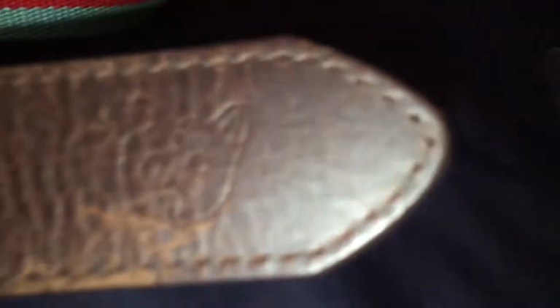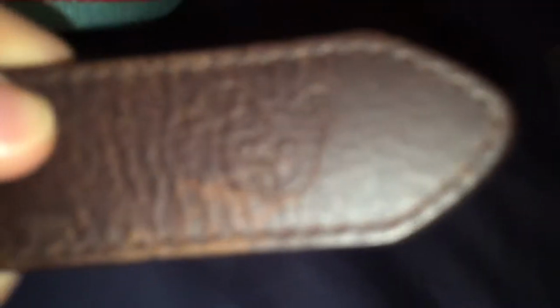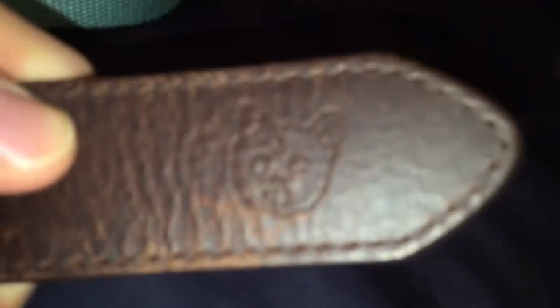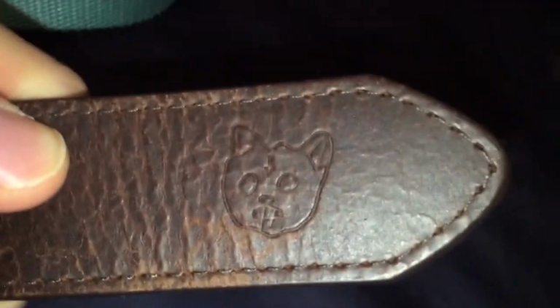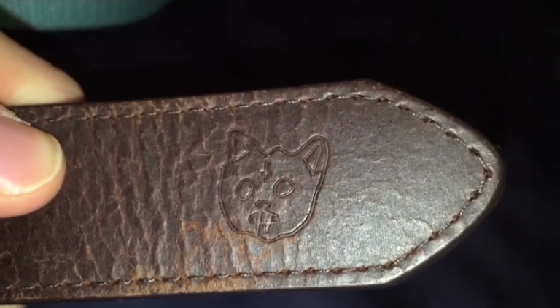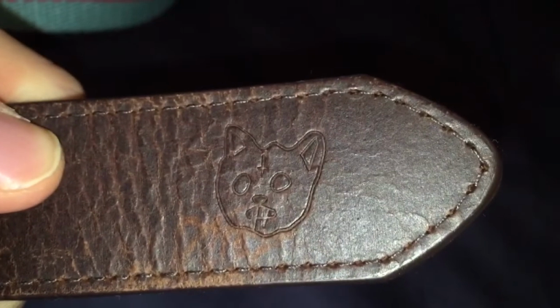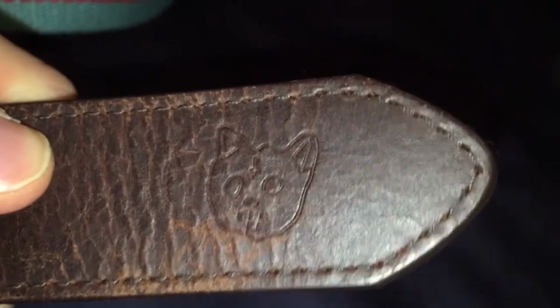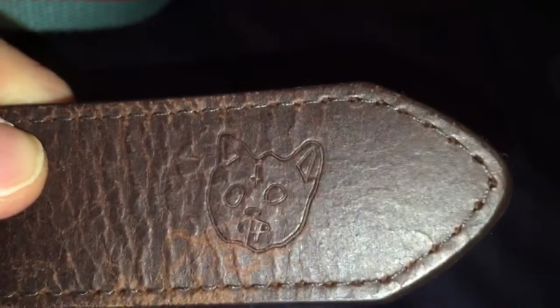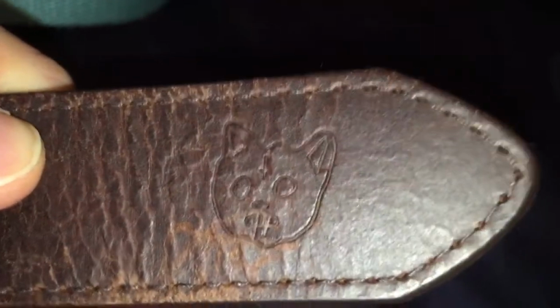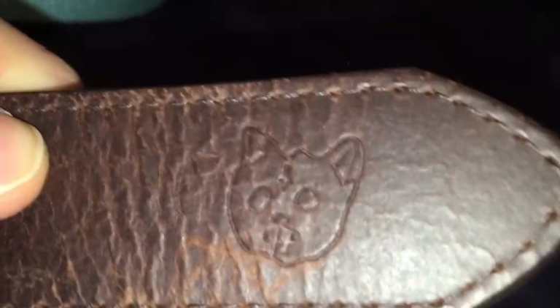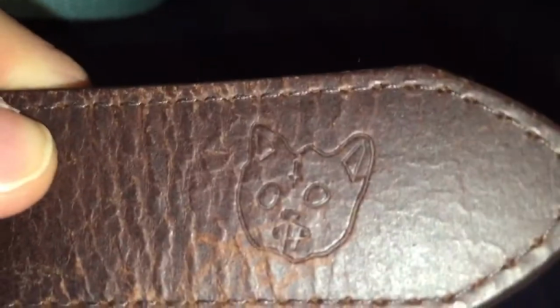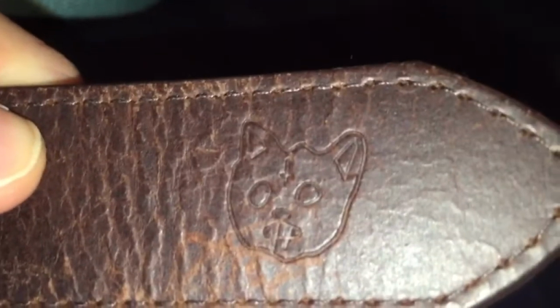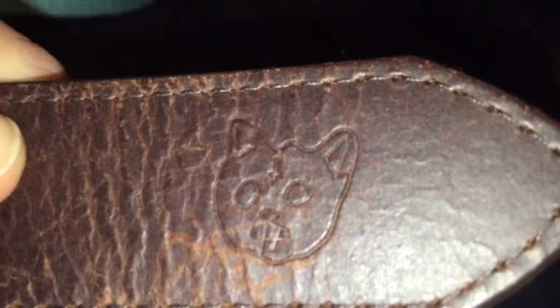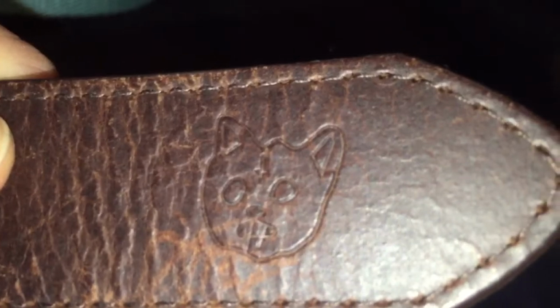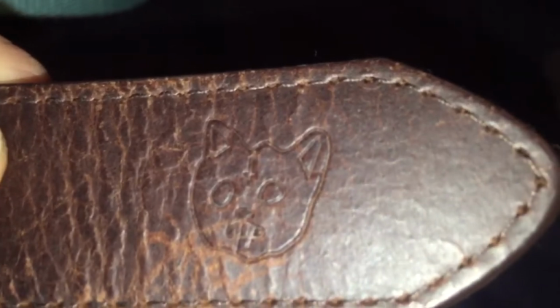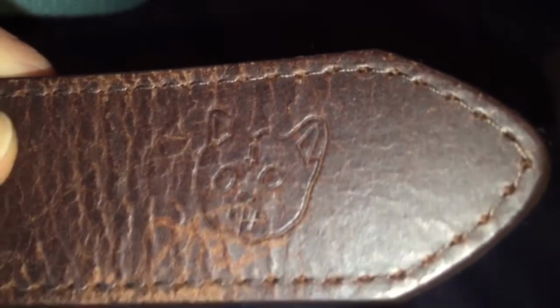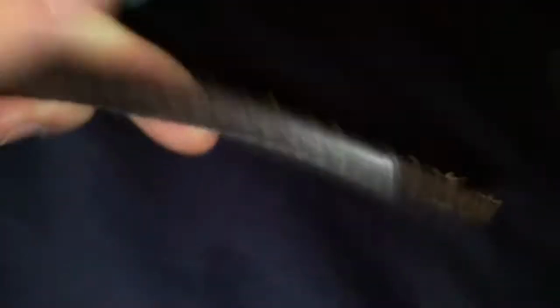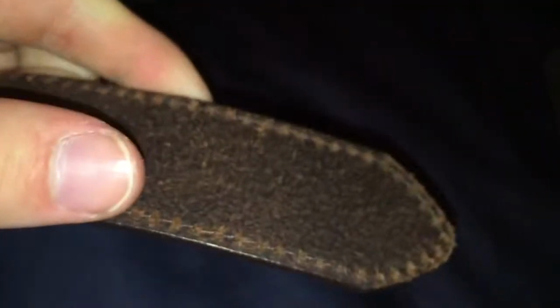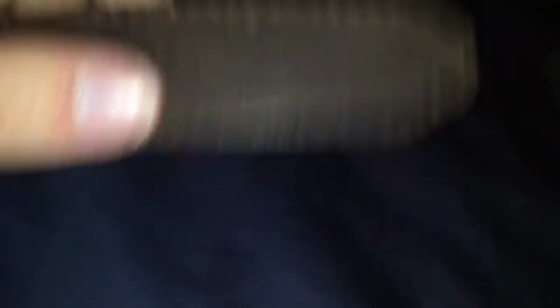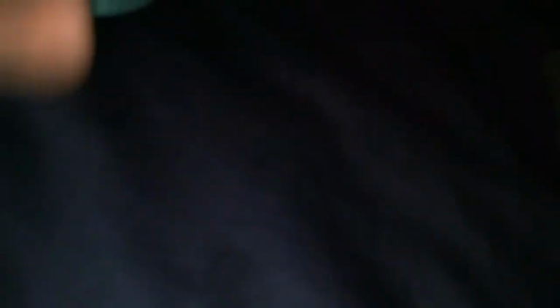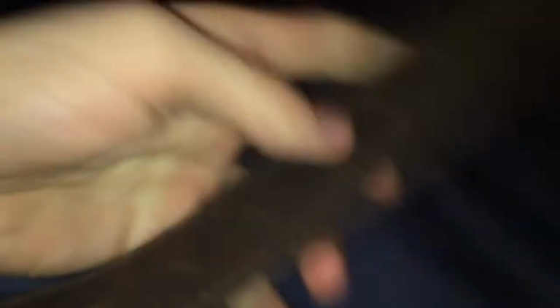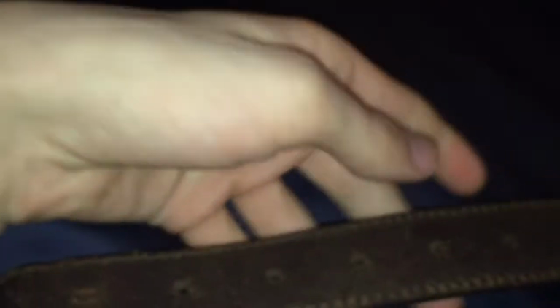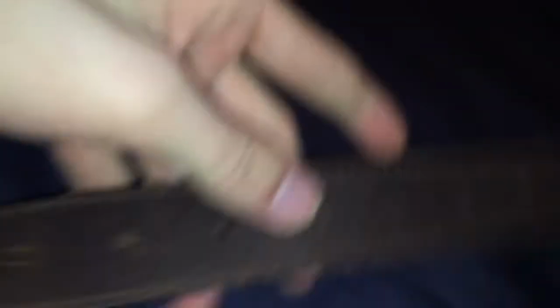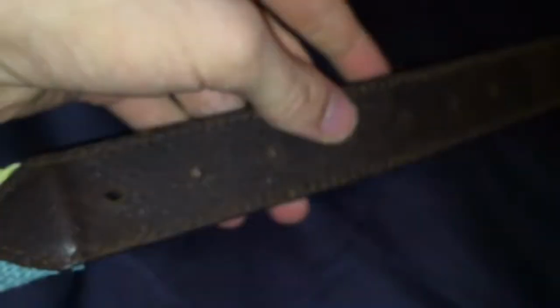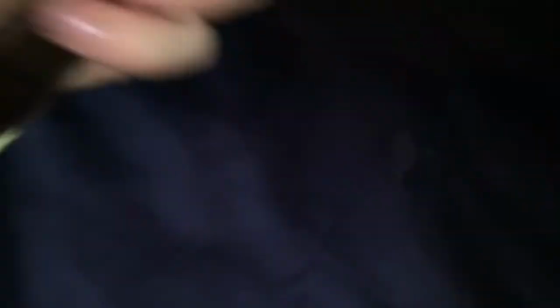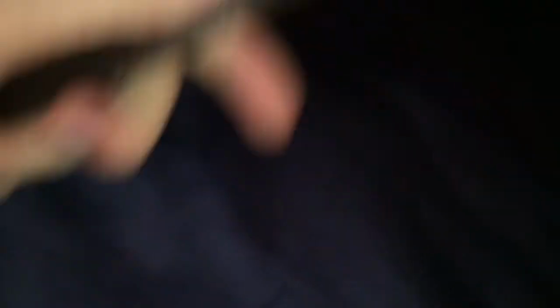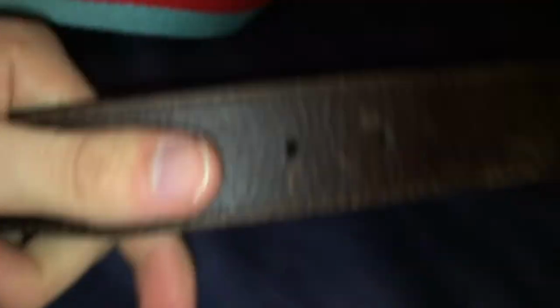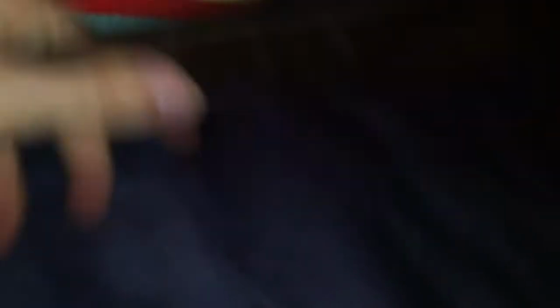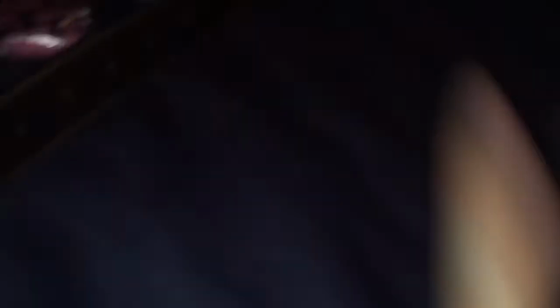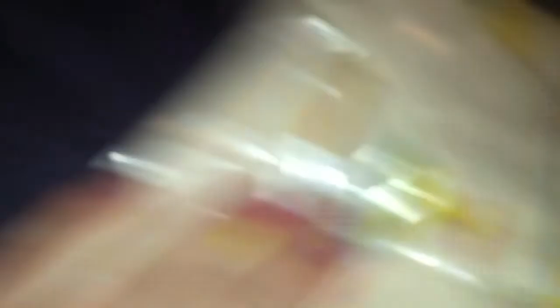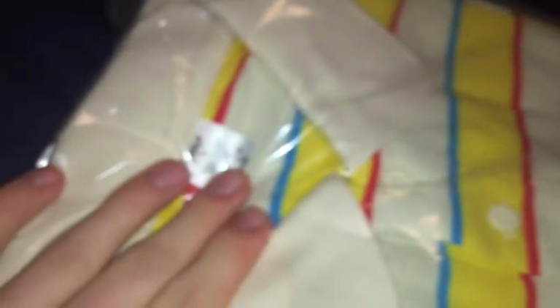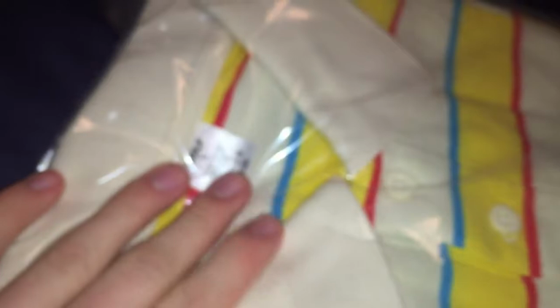And then here's the kill cat, which I think is the coolest part, and there's nothing else on it. Let me get into this next item.